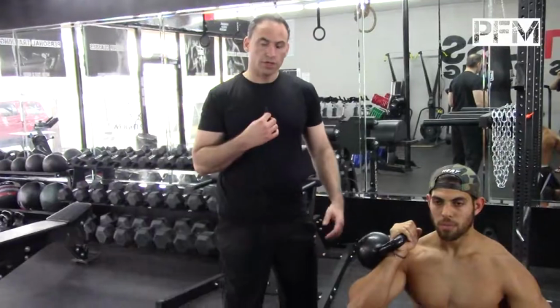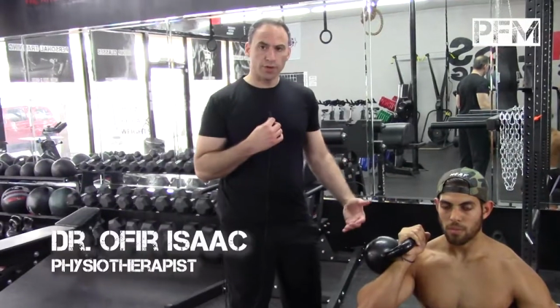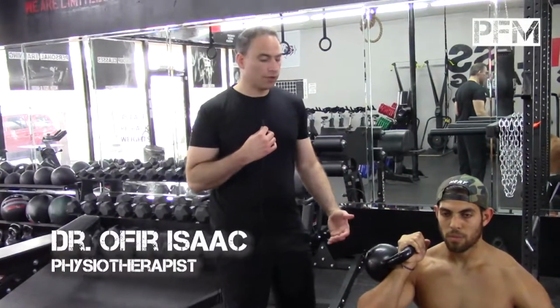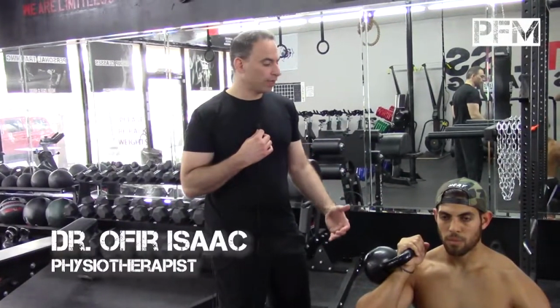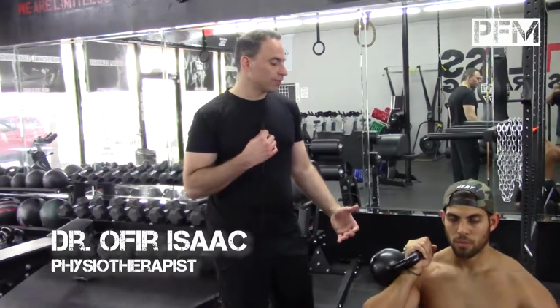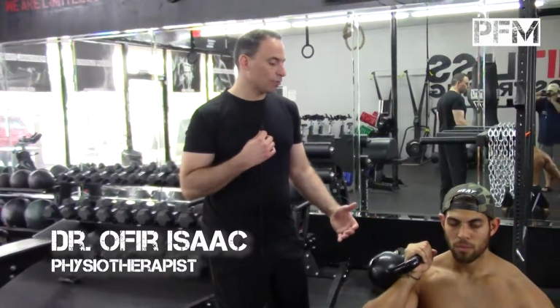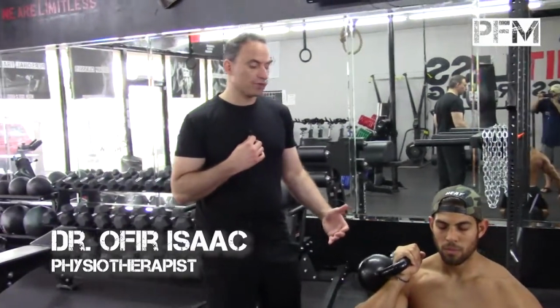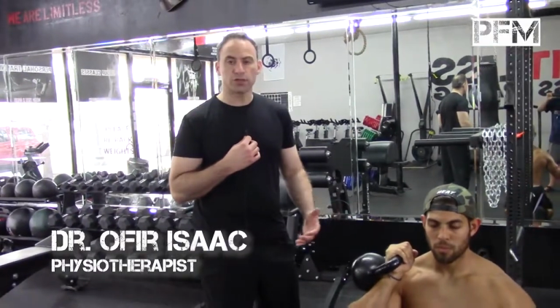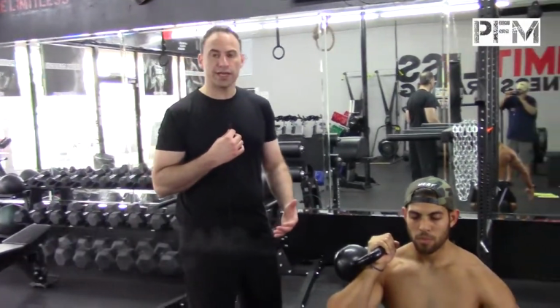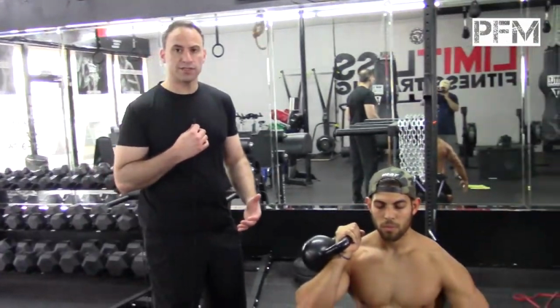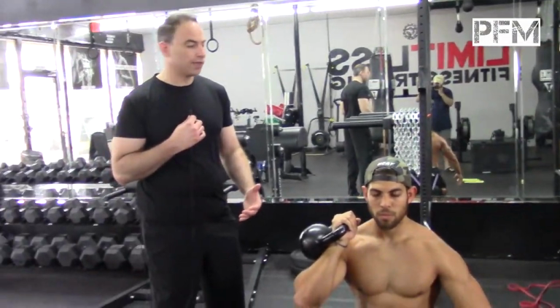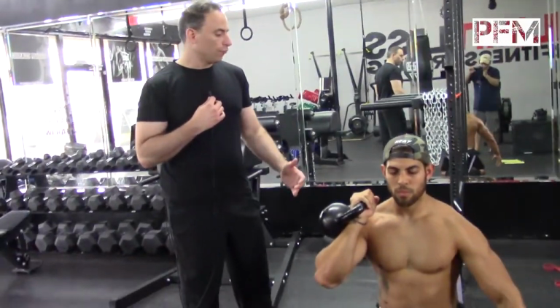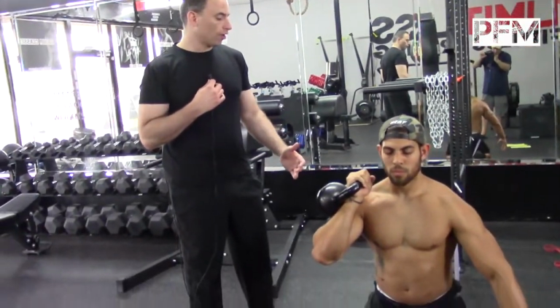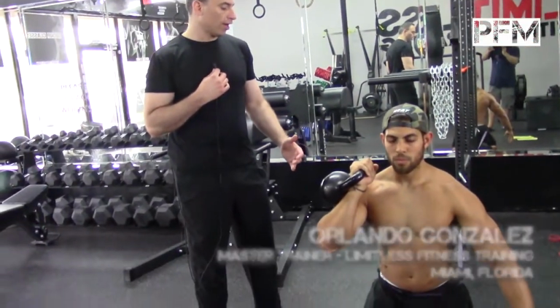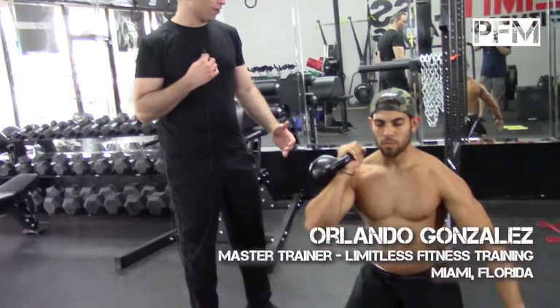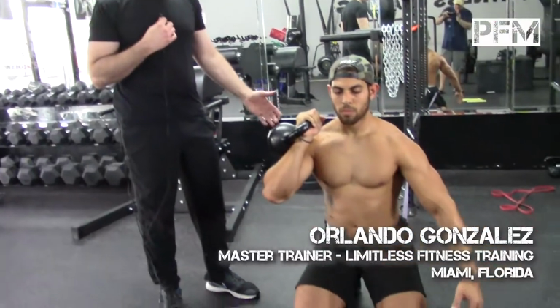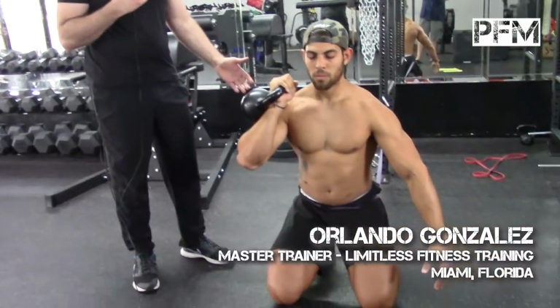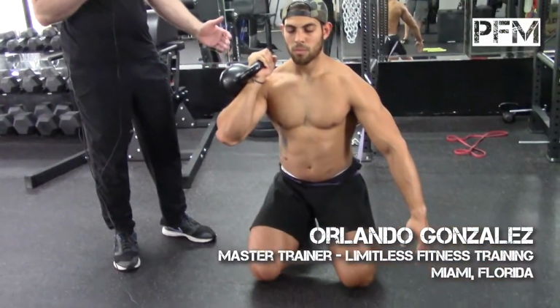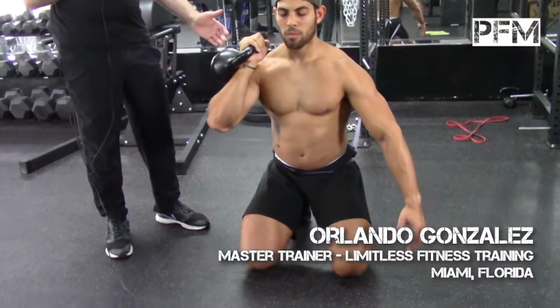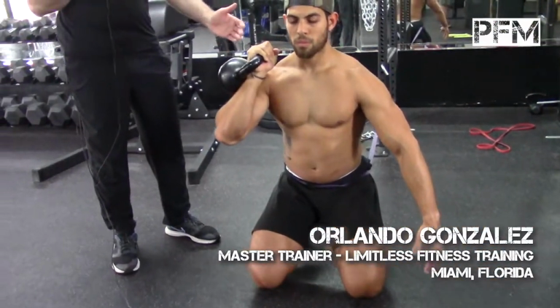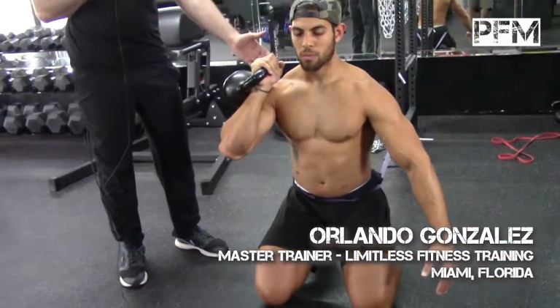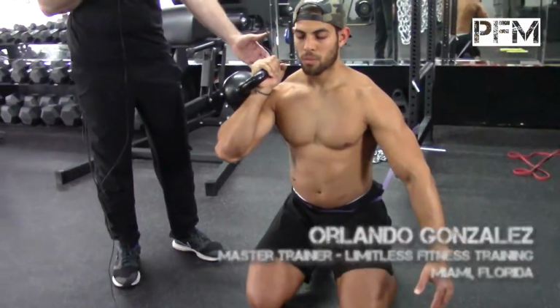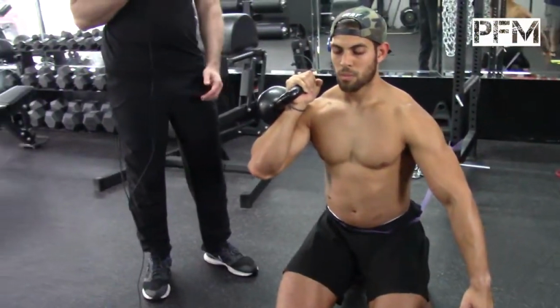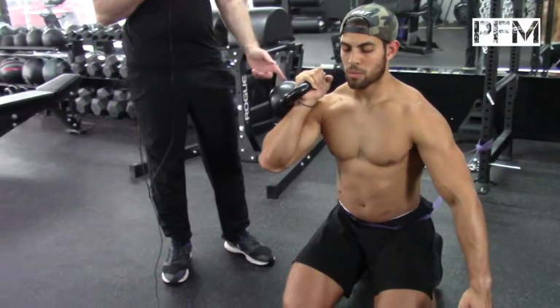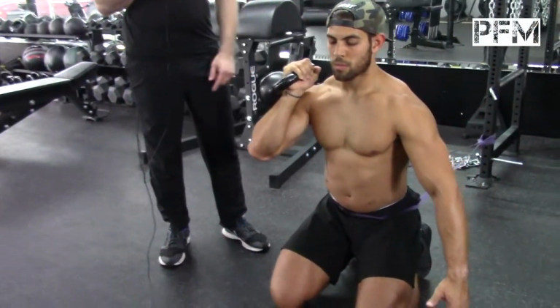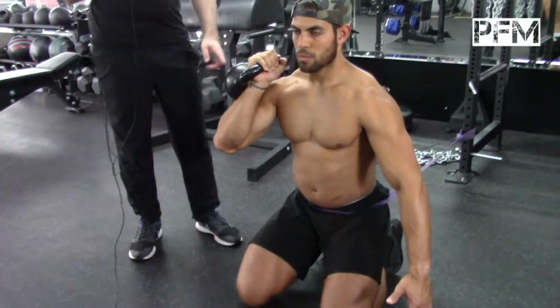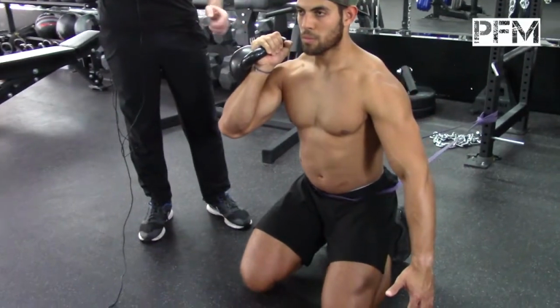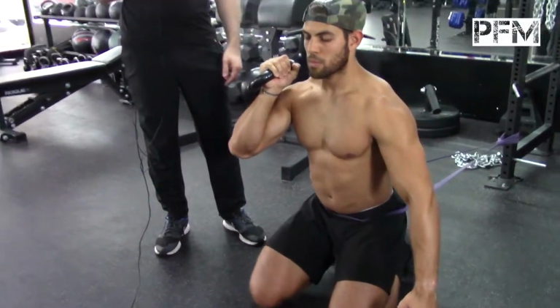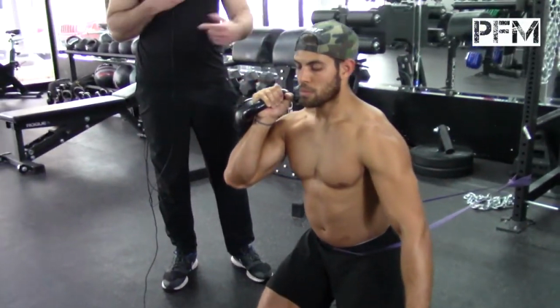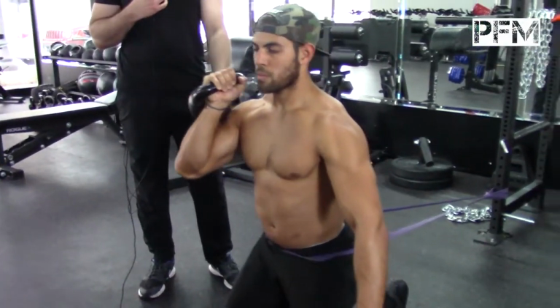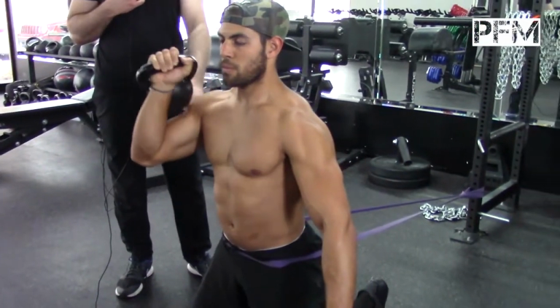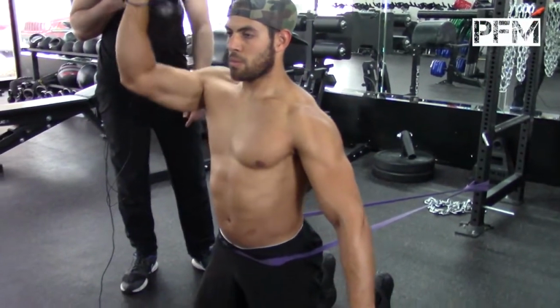Here with Orlando, we're going to be doing some reactive neuromuscular training exercises — firing the posterior chain at the same time while firing the lateral chain. He's going to do an overhead press using a band around his waist.